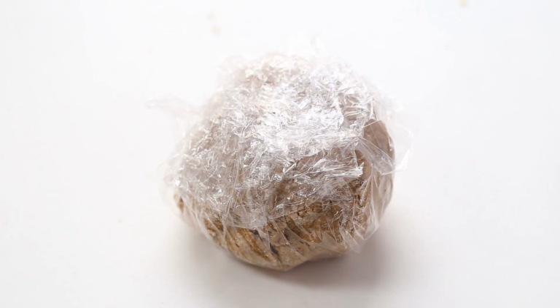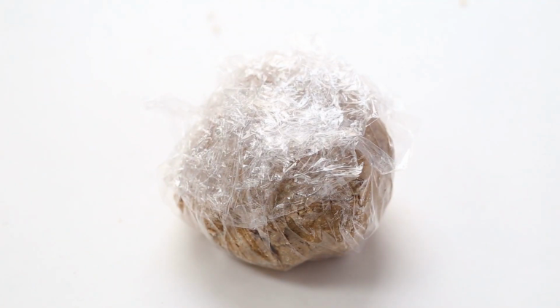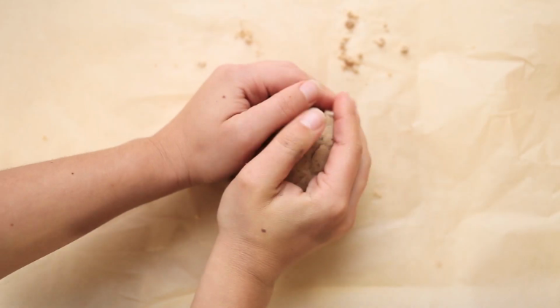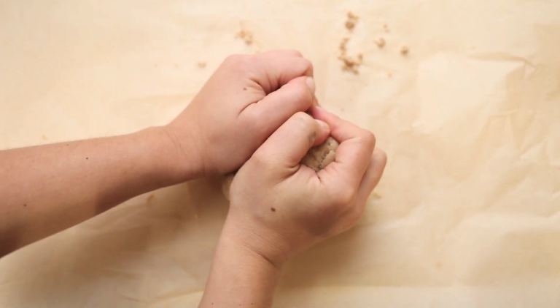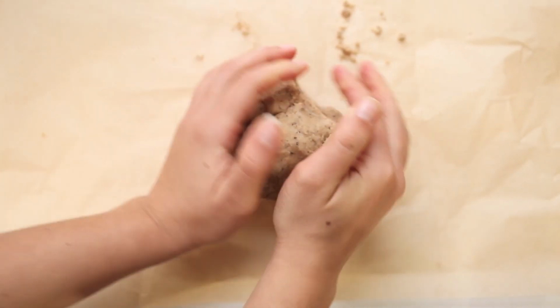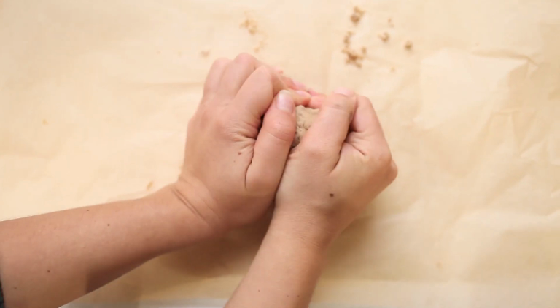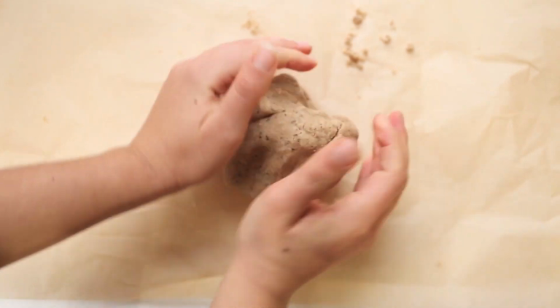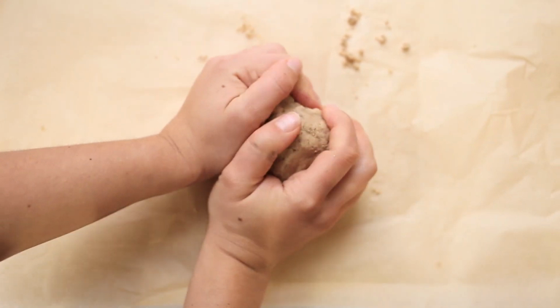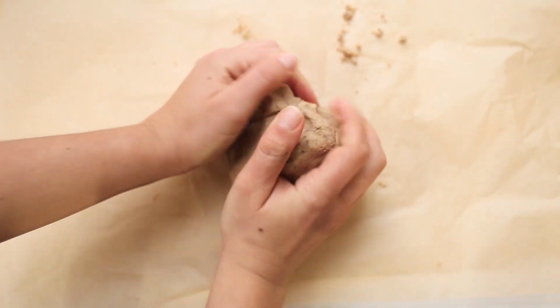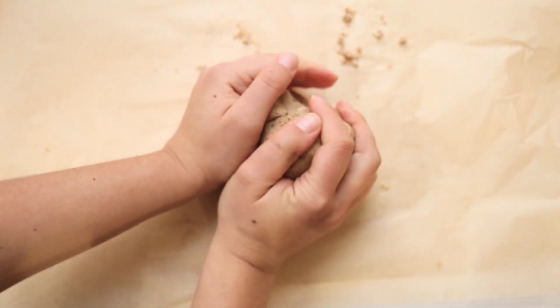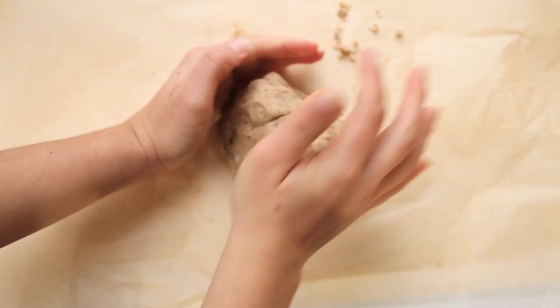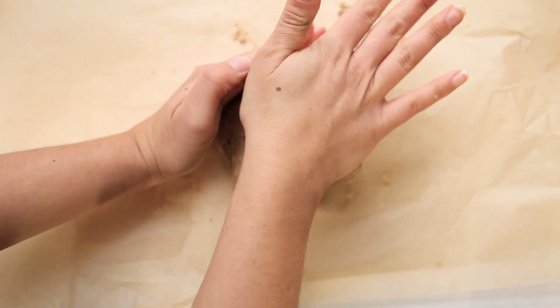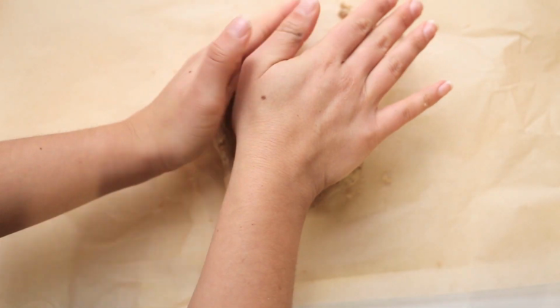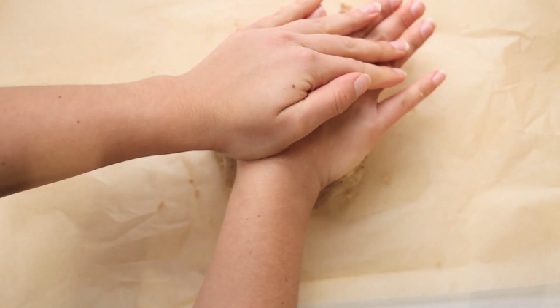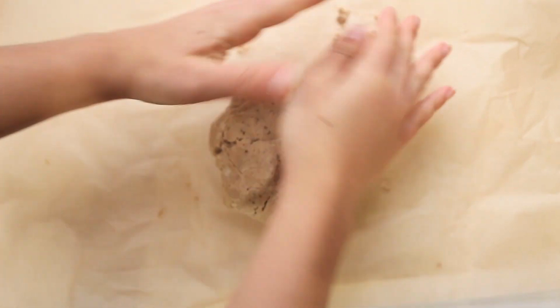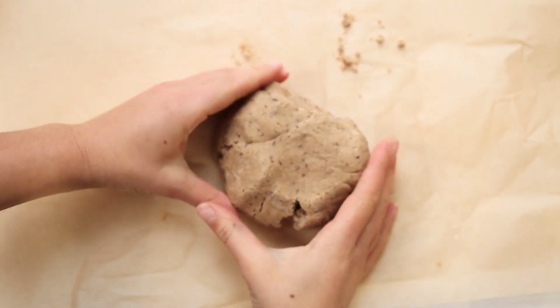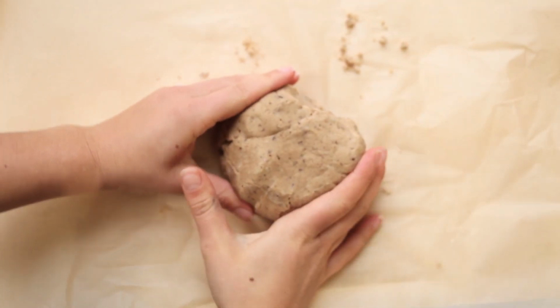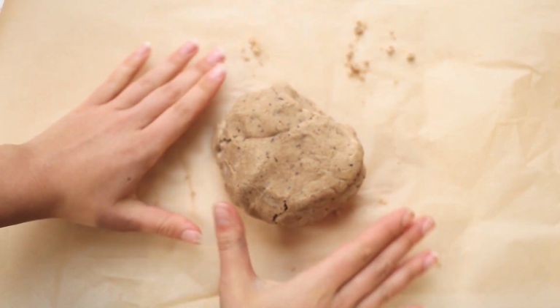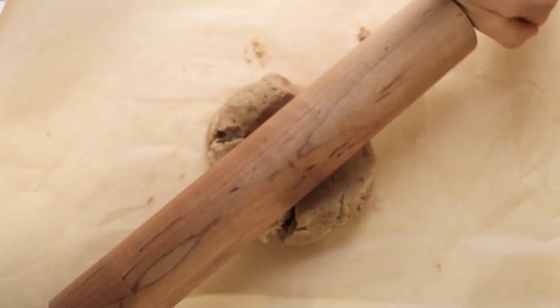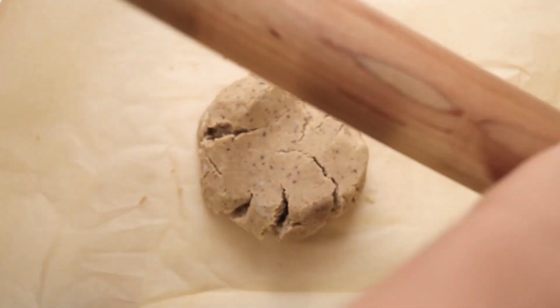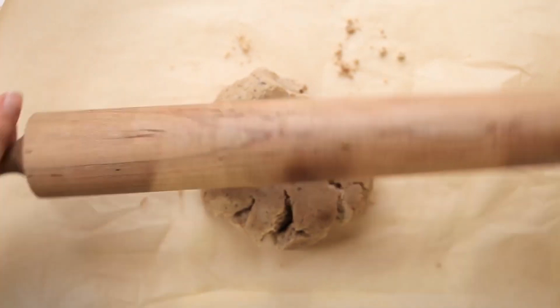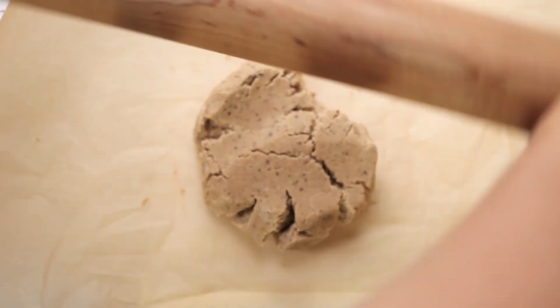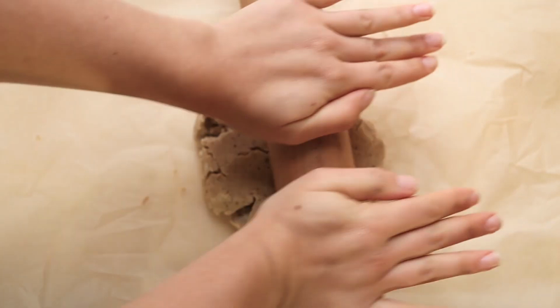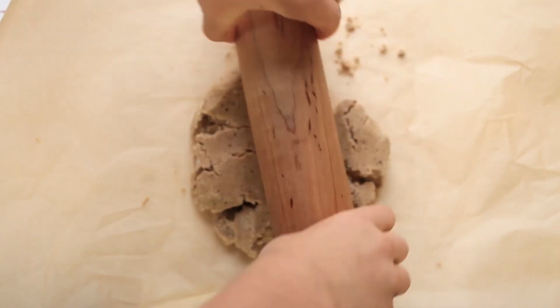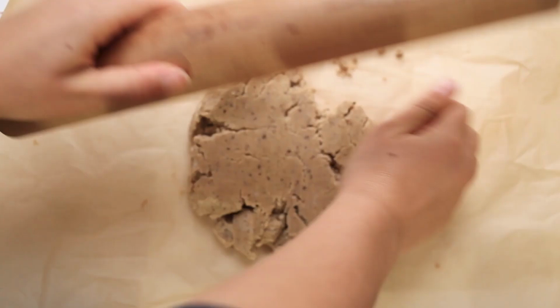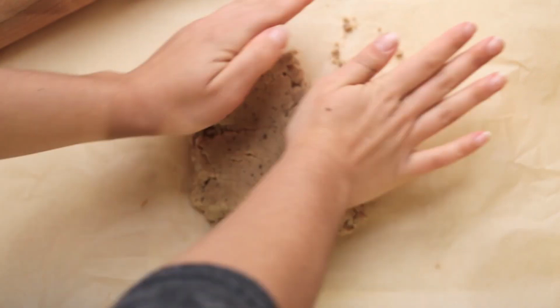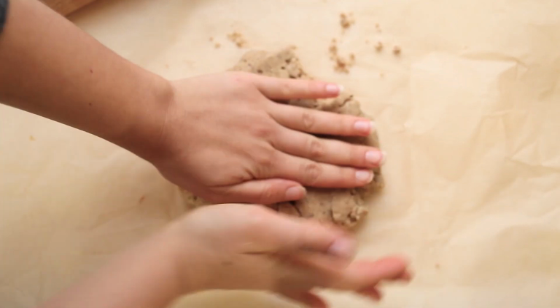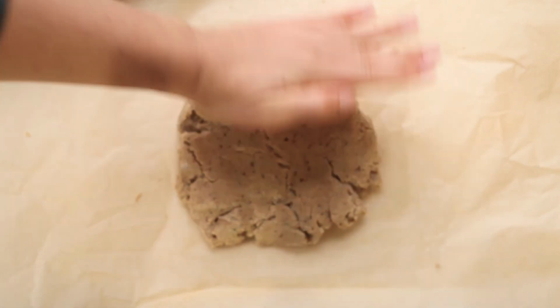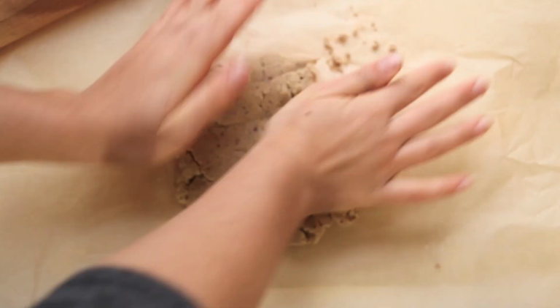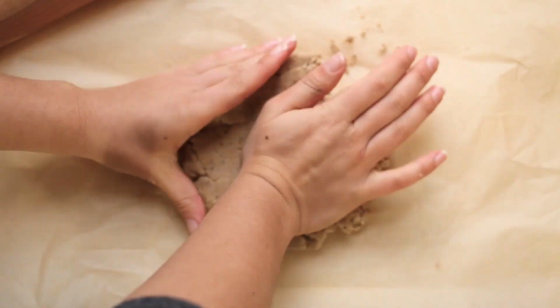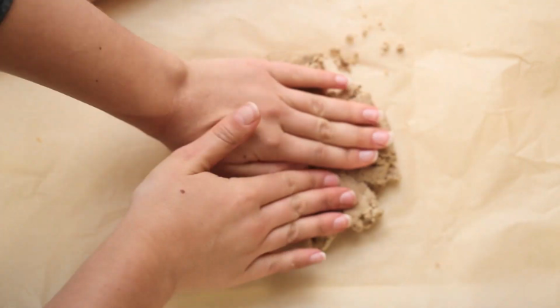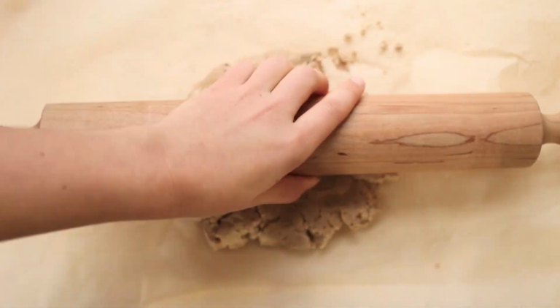When you are ready to roll out your dough, you're going to want to let it come to room temperature for about 15 to 20 minutes. Then I like to rub it and squeeze it between my hands so that the coconut oil warms up a little bit — this just makes it easier to roll out.